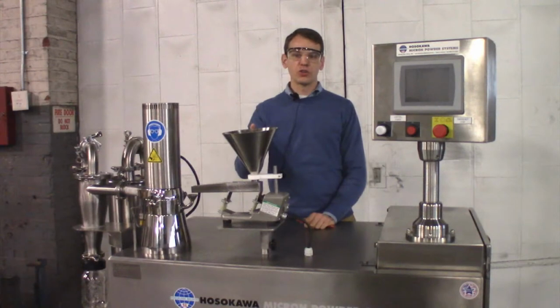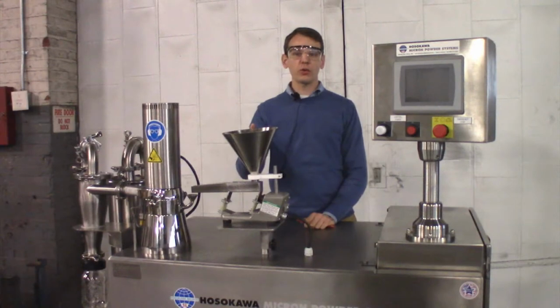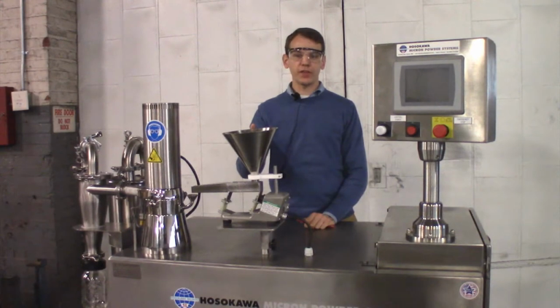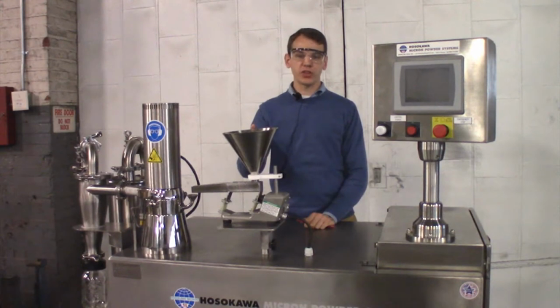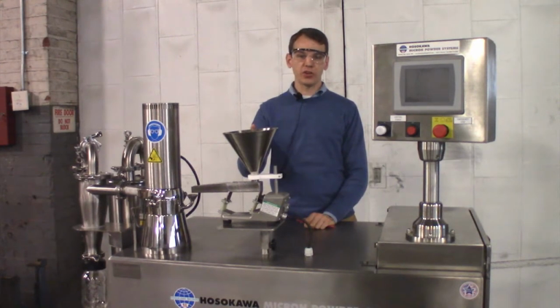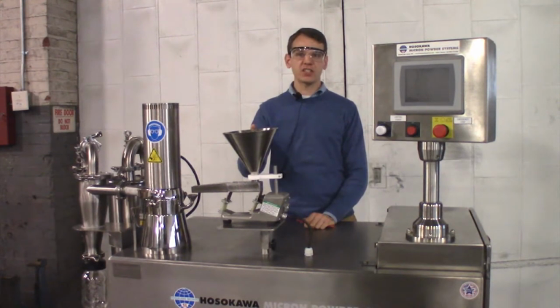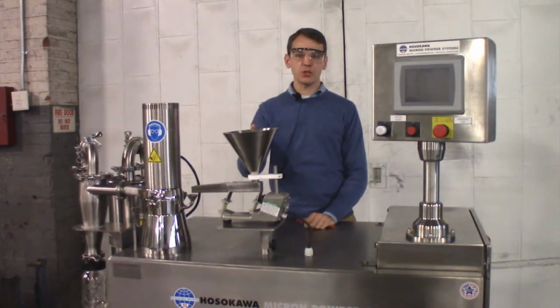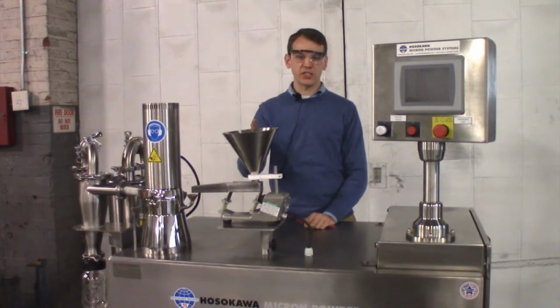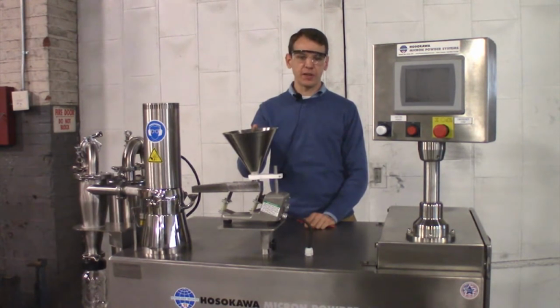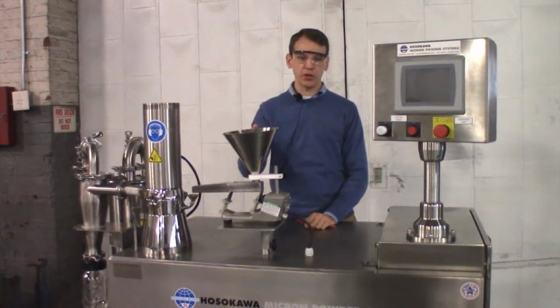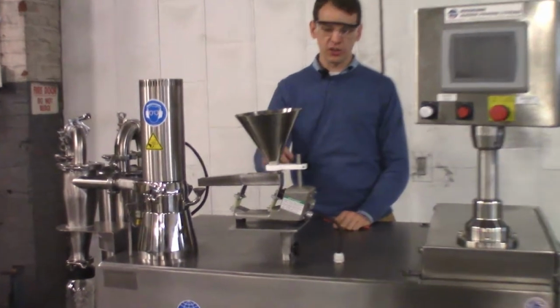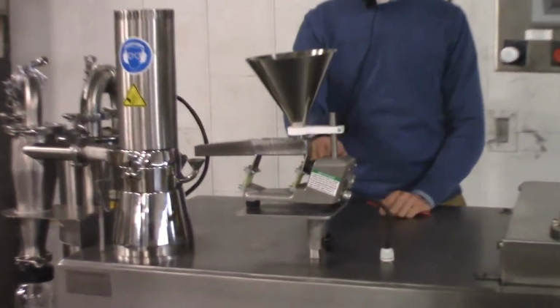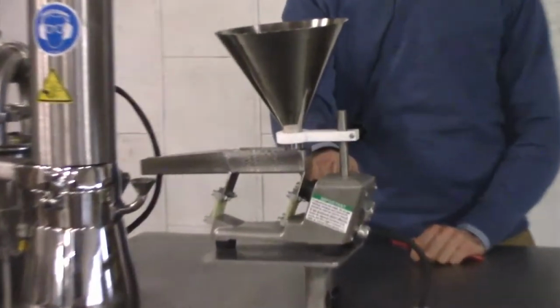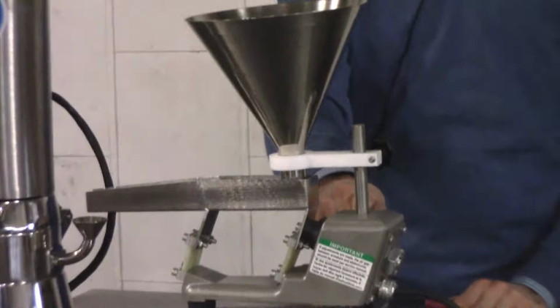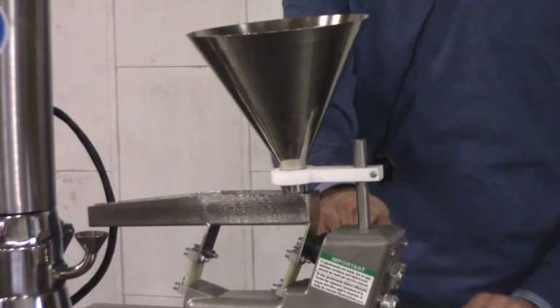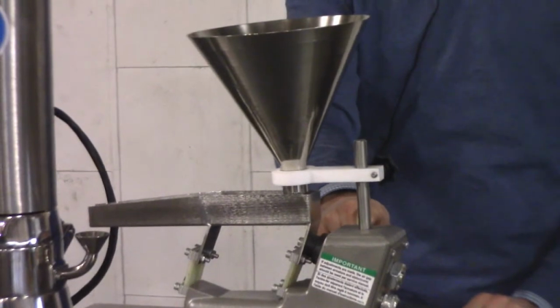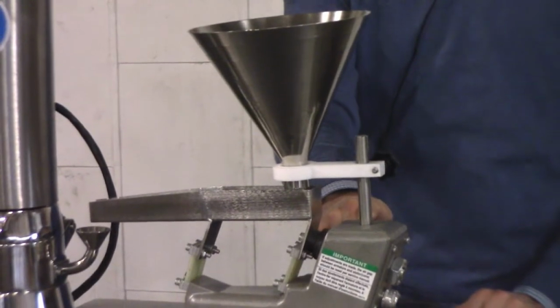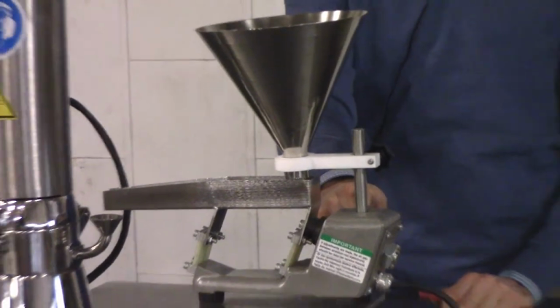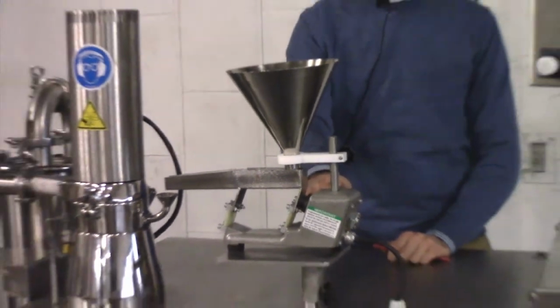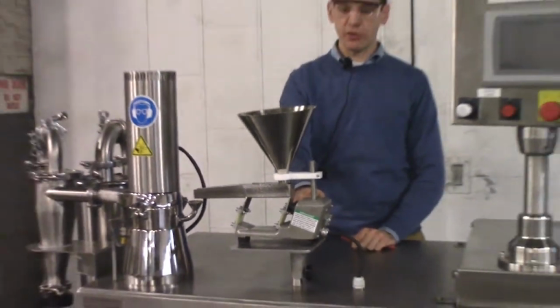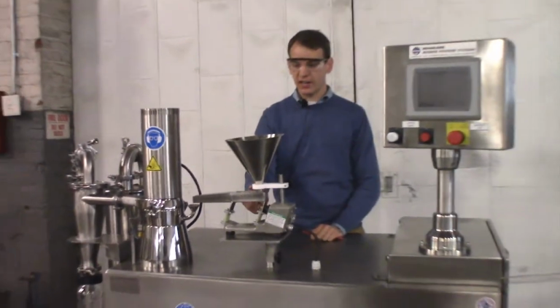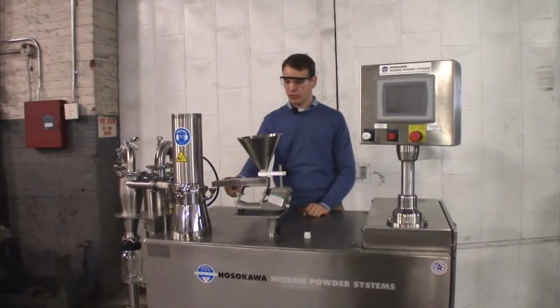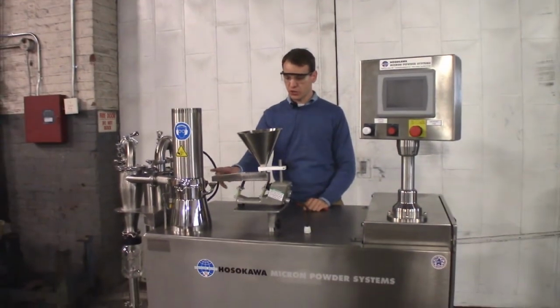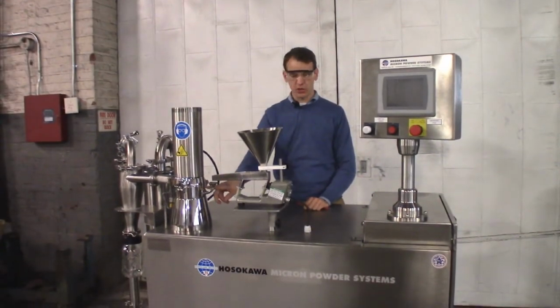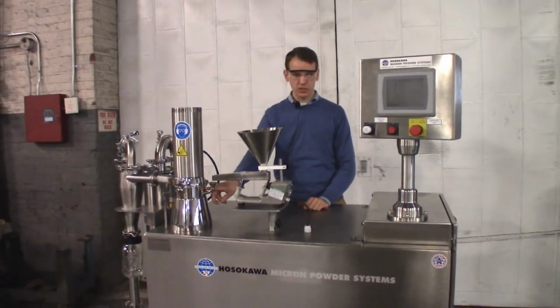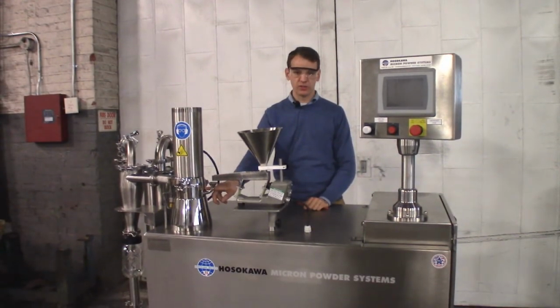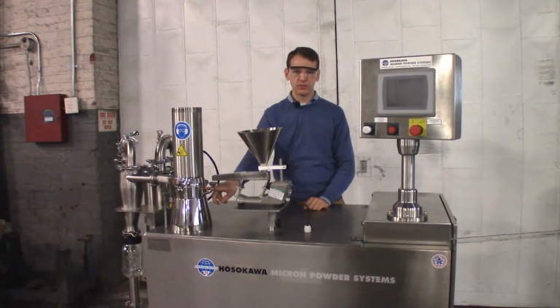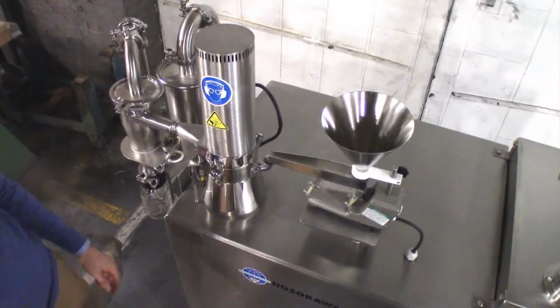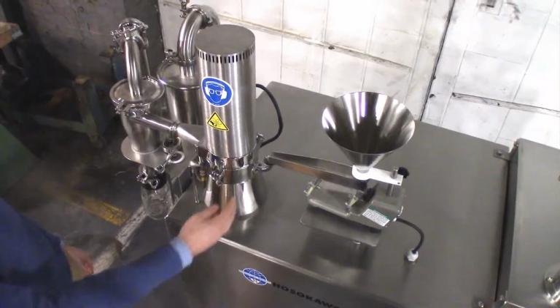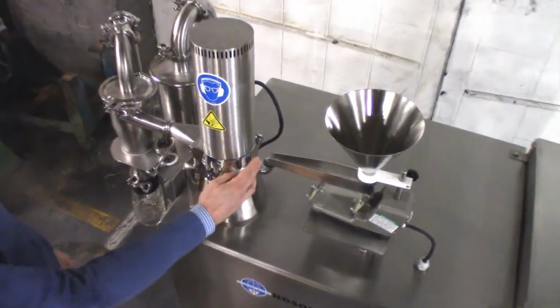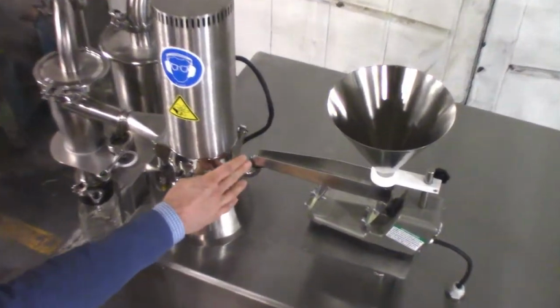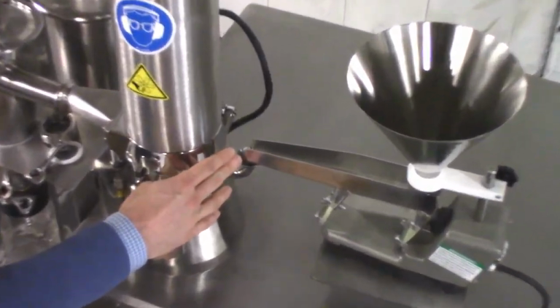Starting with your feed material, the feedstock is placed in the feed hopper here. This is a vibratory style feeder which has an adjustable feed rate and can accurately dose the material into the mill. The material is fed into the mill here.